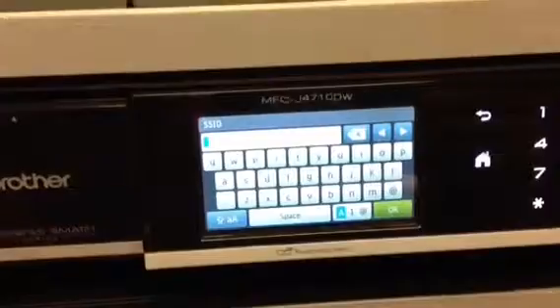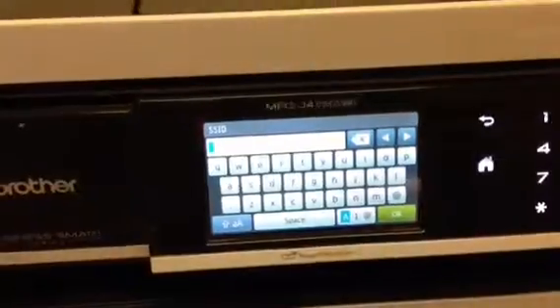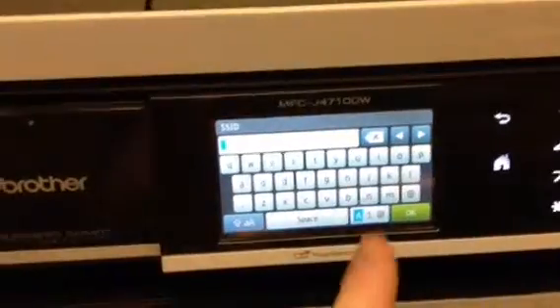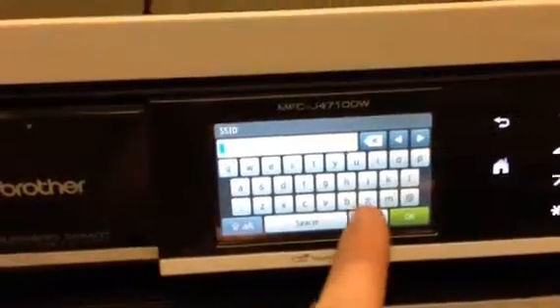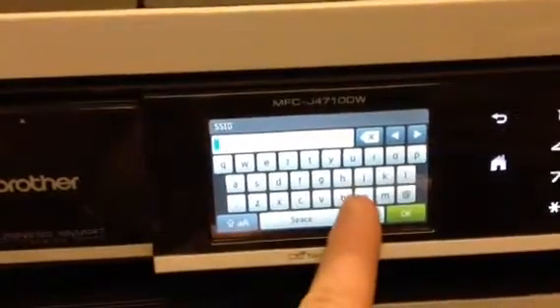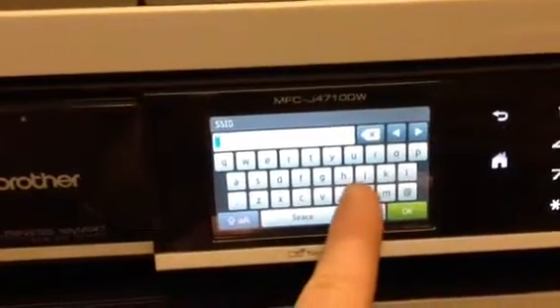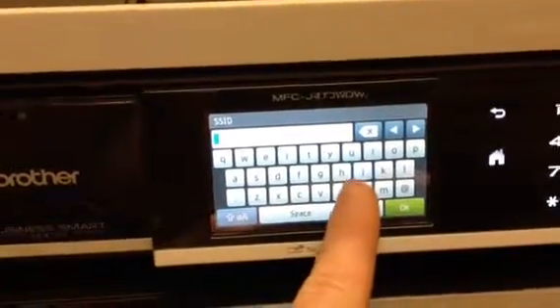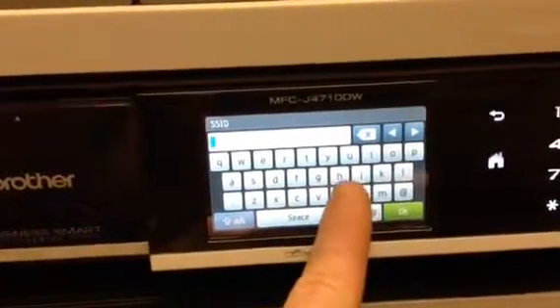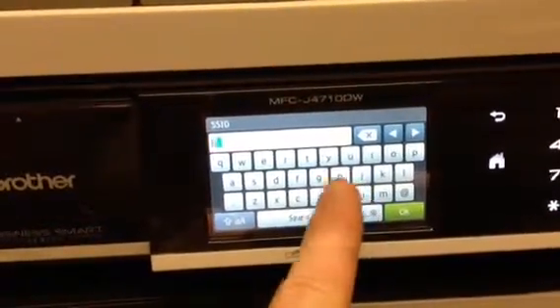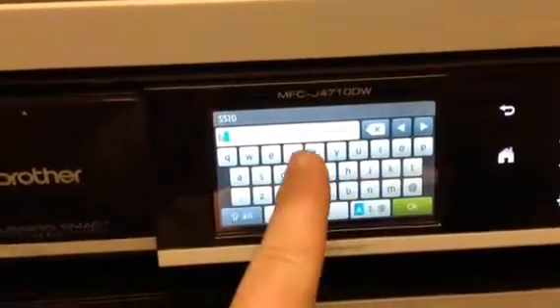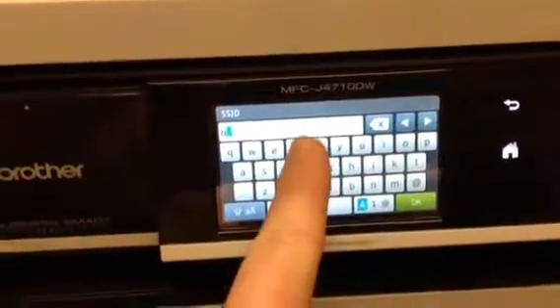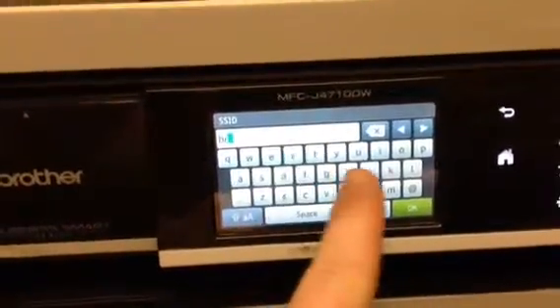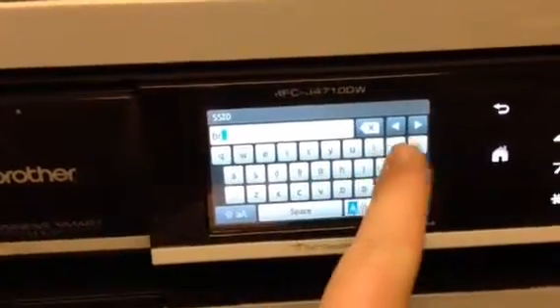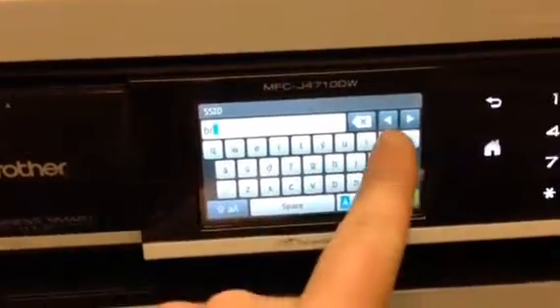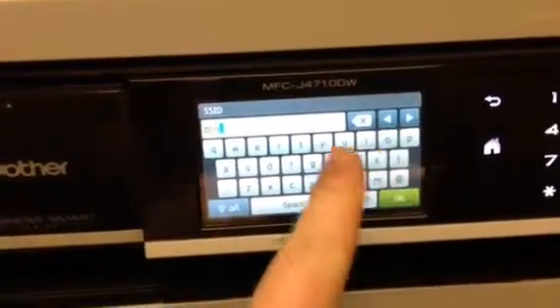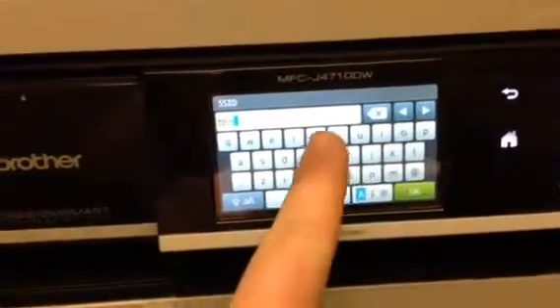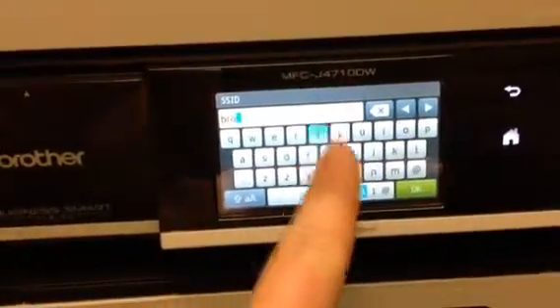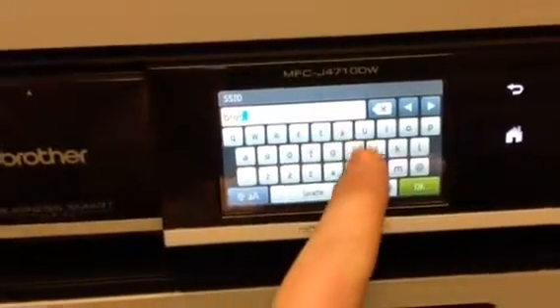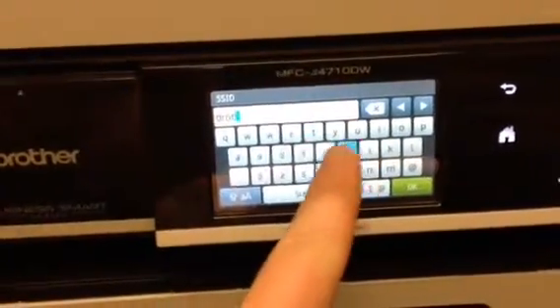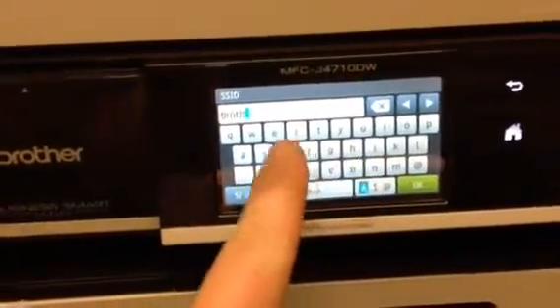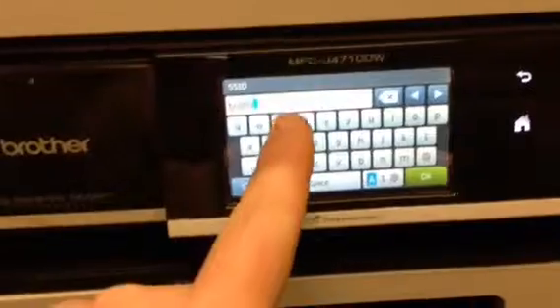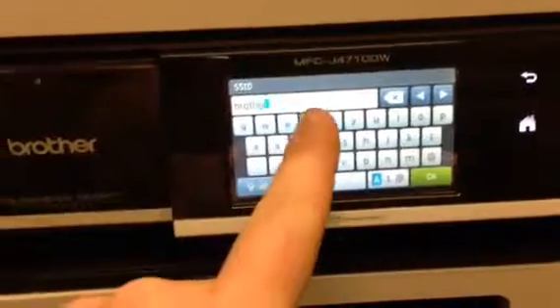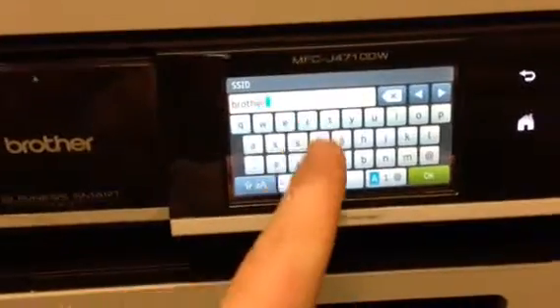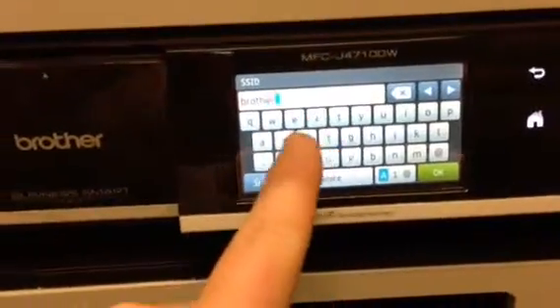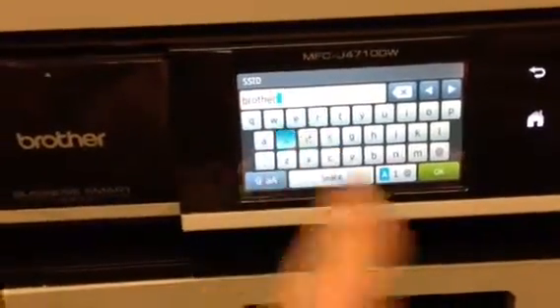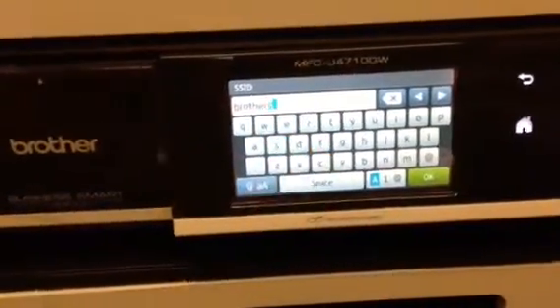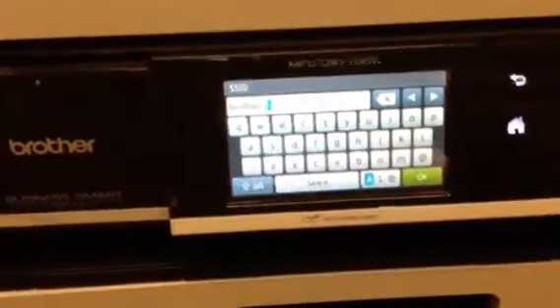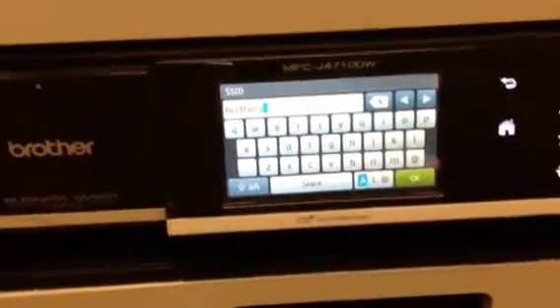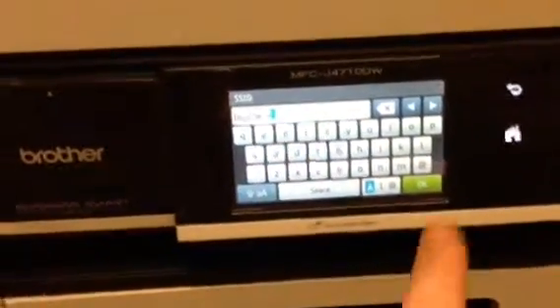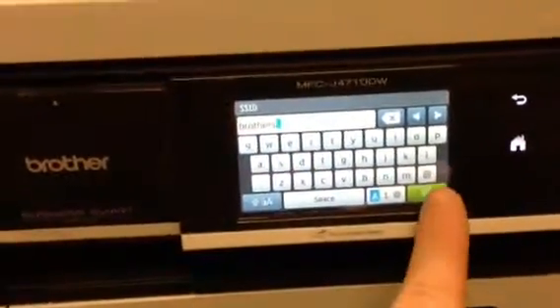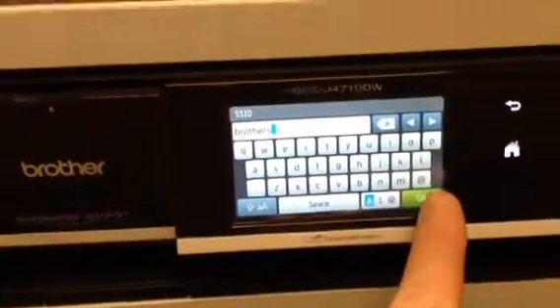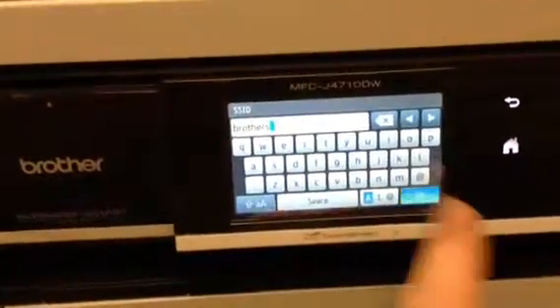Then you want to type in a name — go B-R-O-T-H-E-R-S for BROTHERS and hit OK.